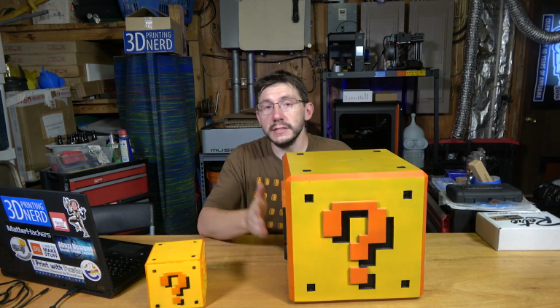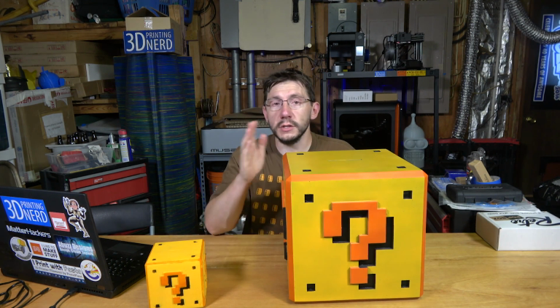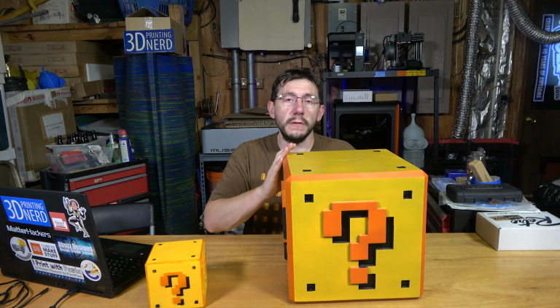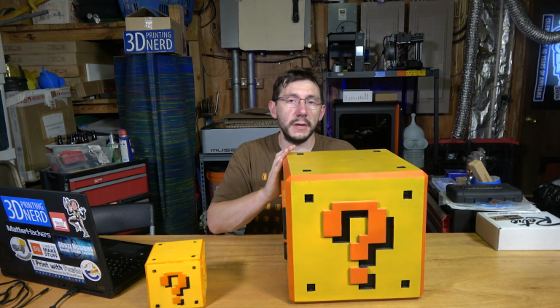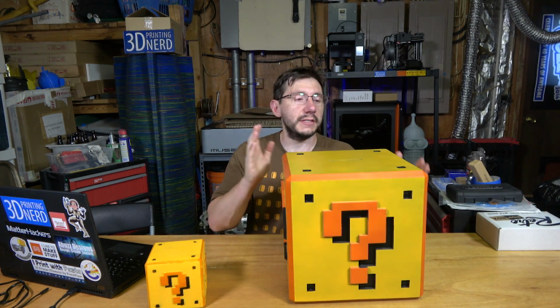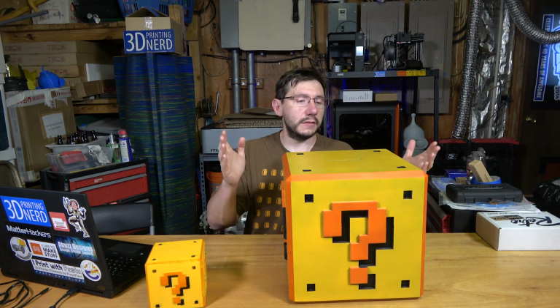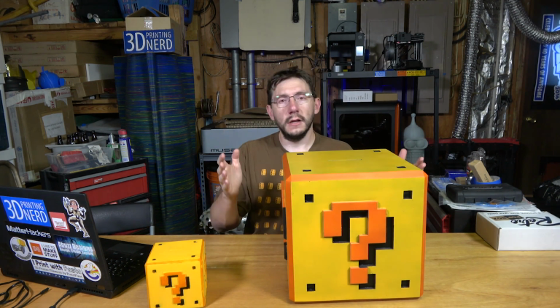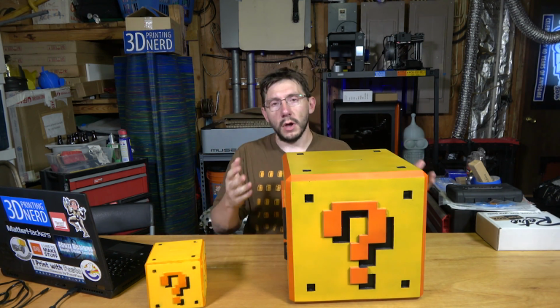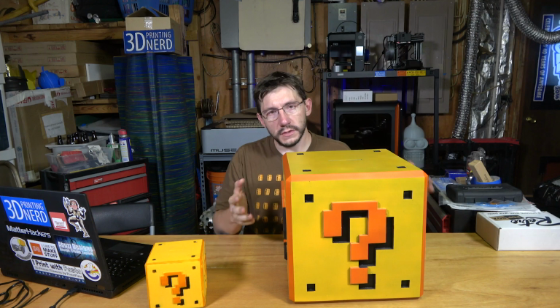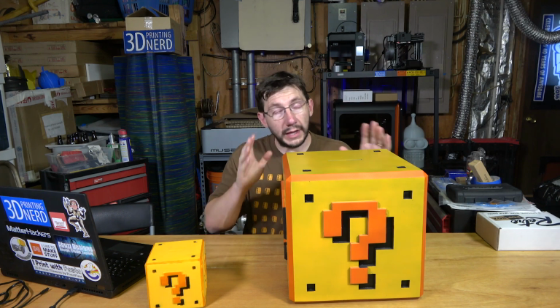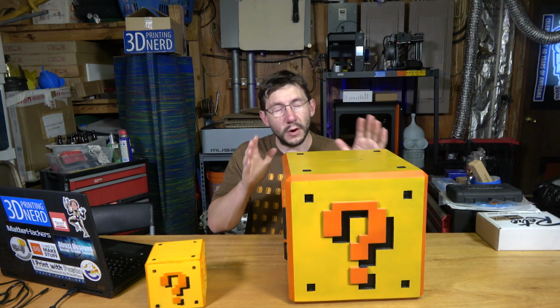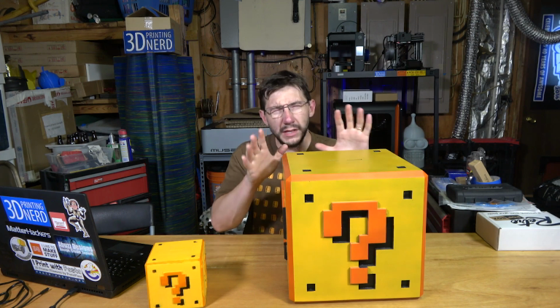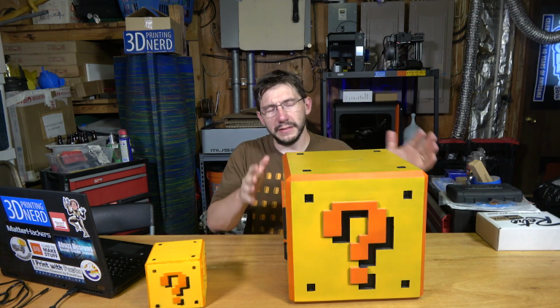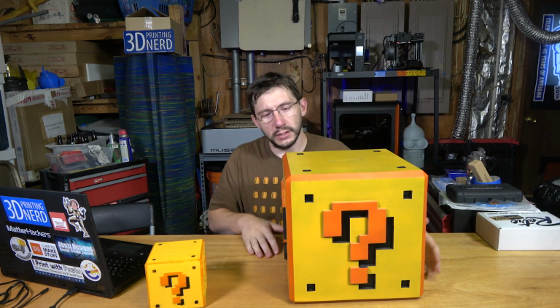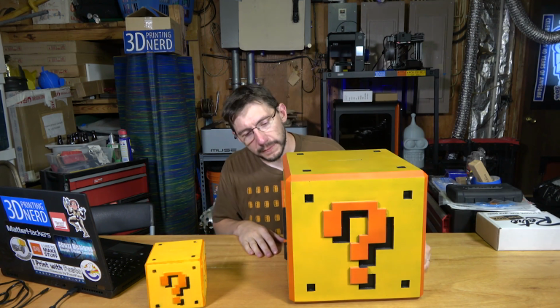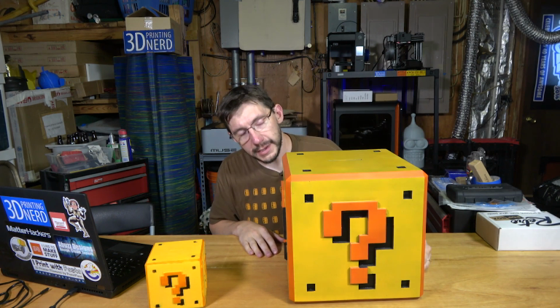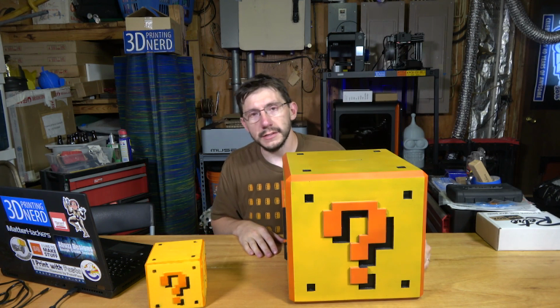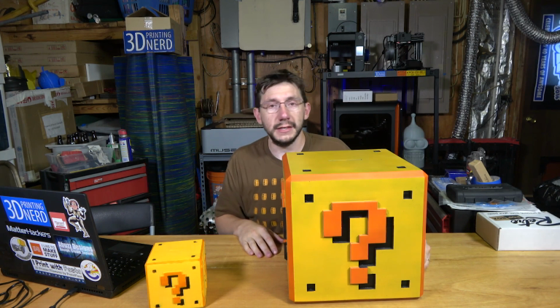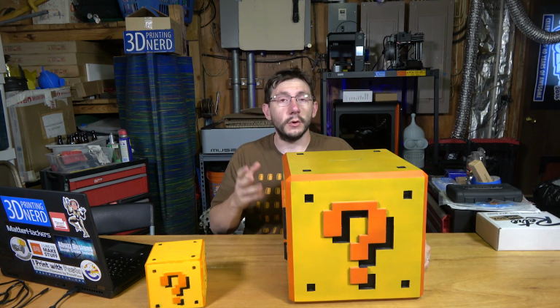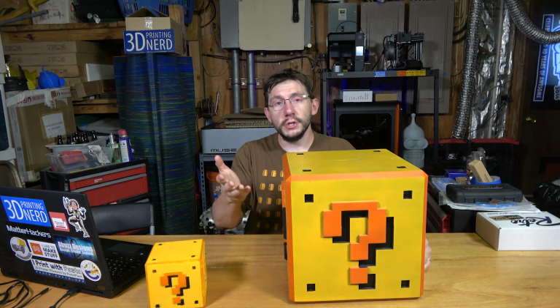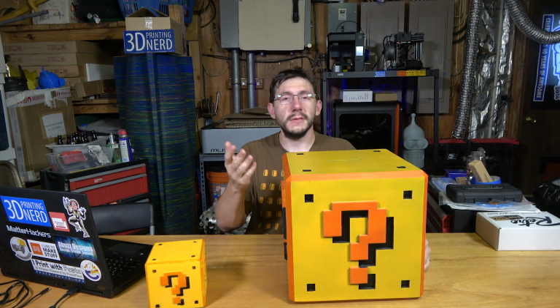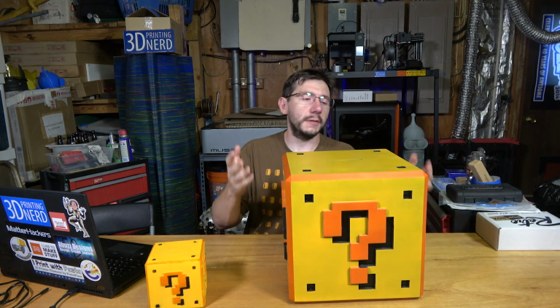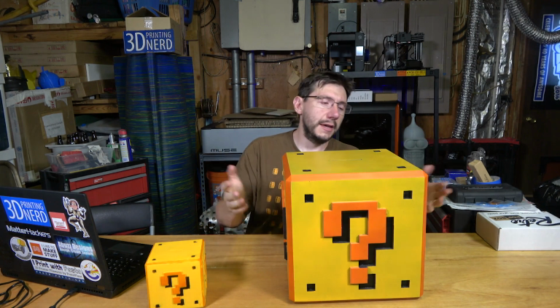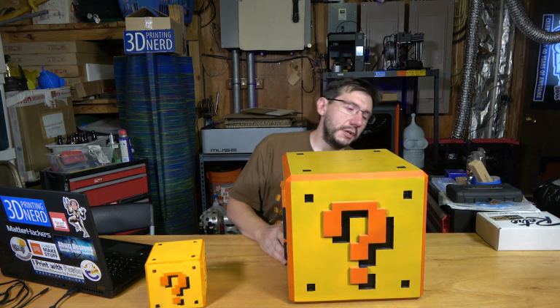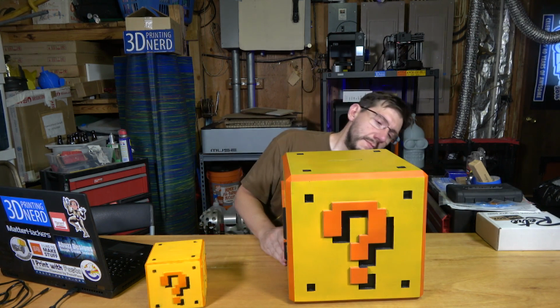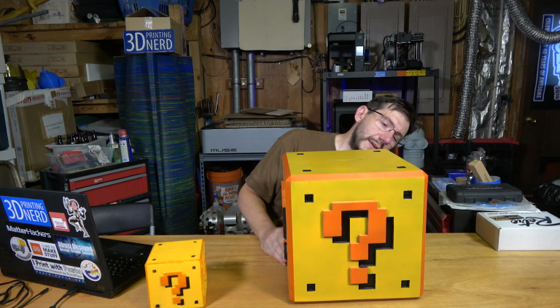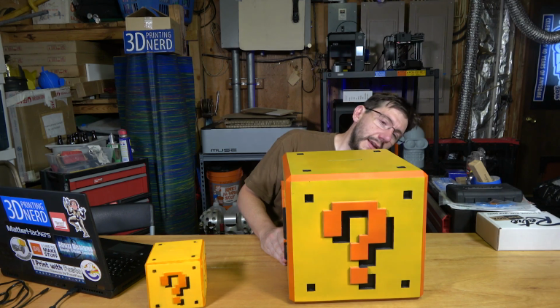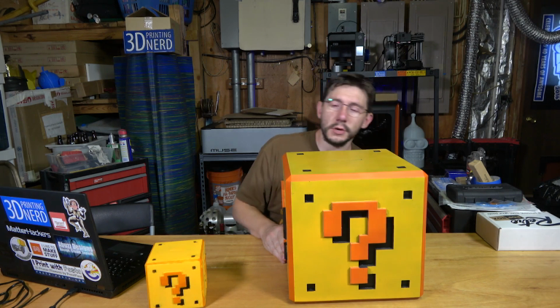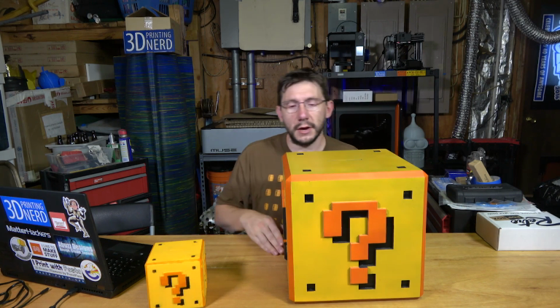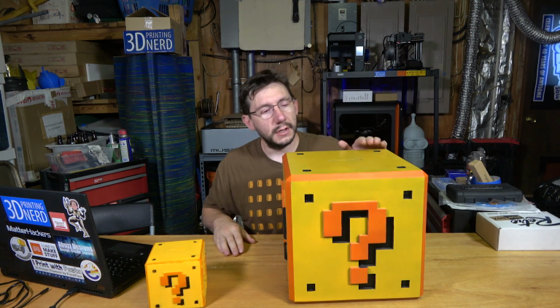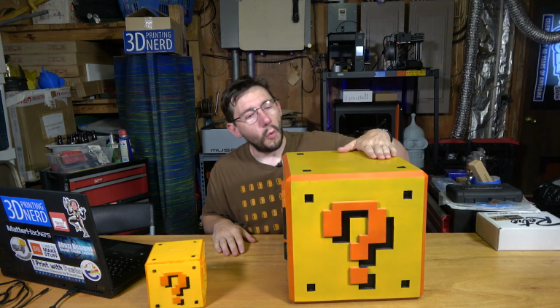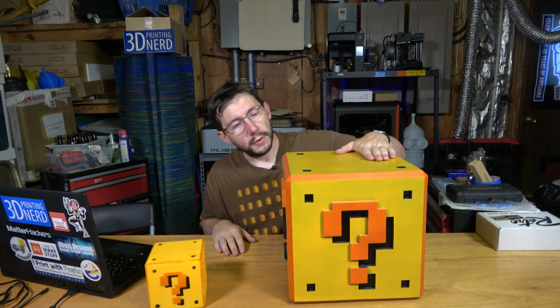This is Lauren from A Buzz Designs' model, so a really big thanks to Lauren for making this. I said hey Lauren, could you make me something? She ended up making it and it turned out wonderful.